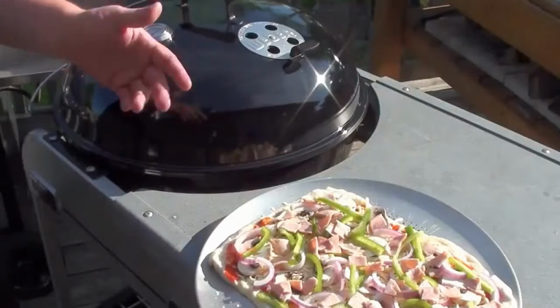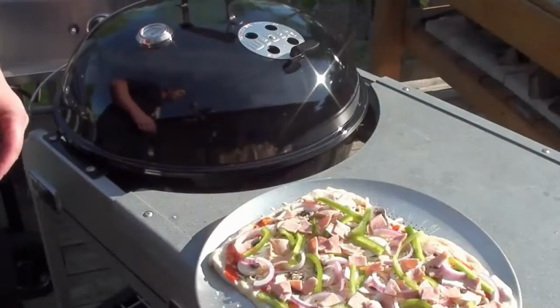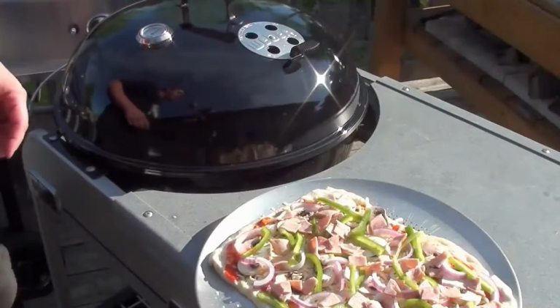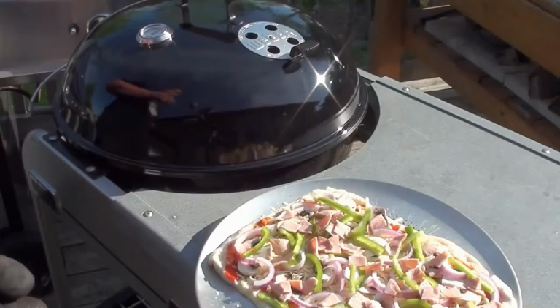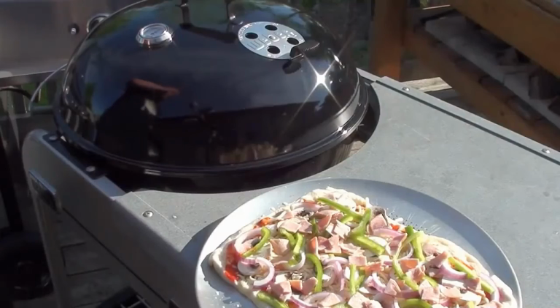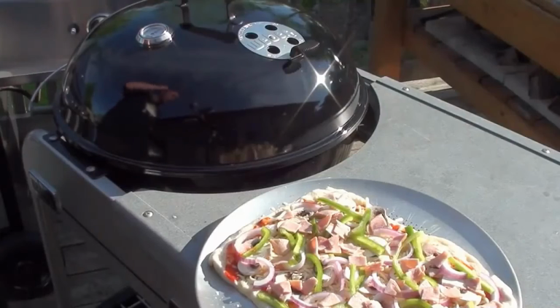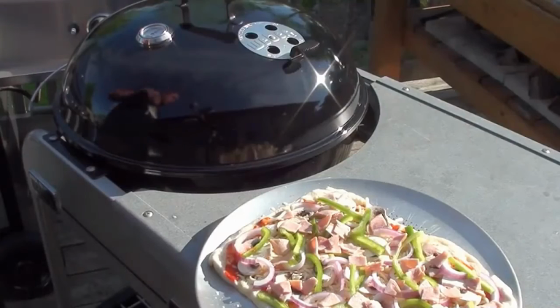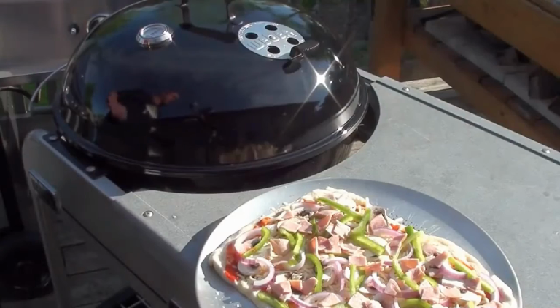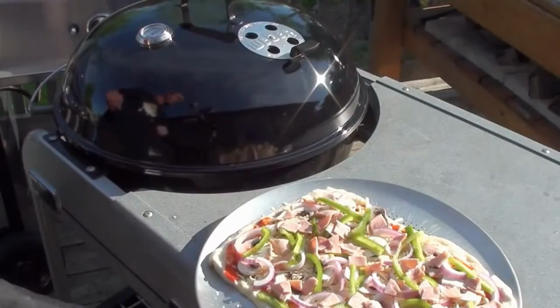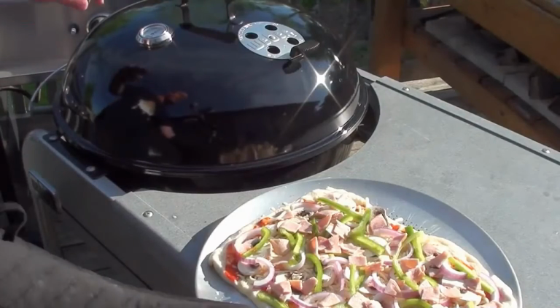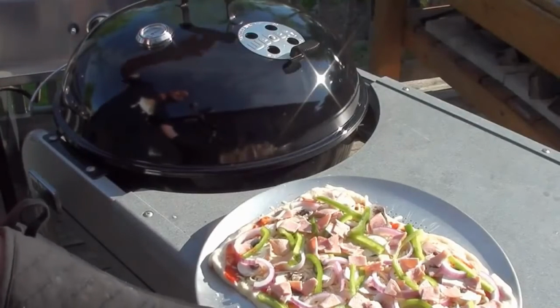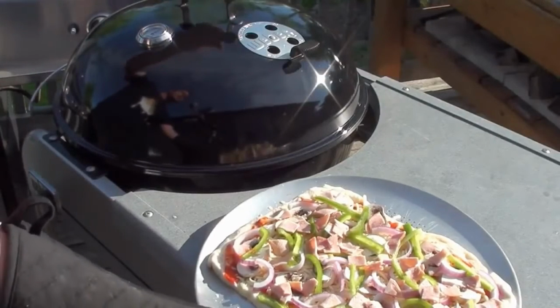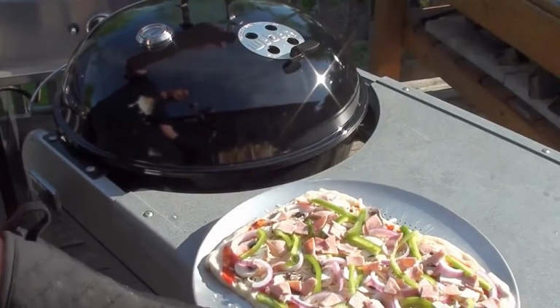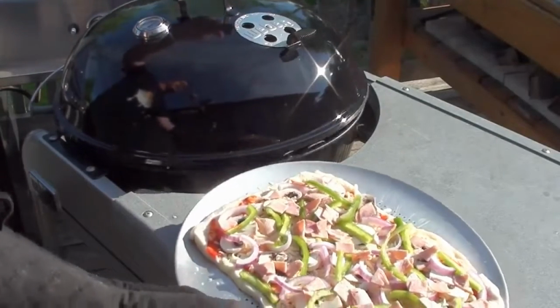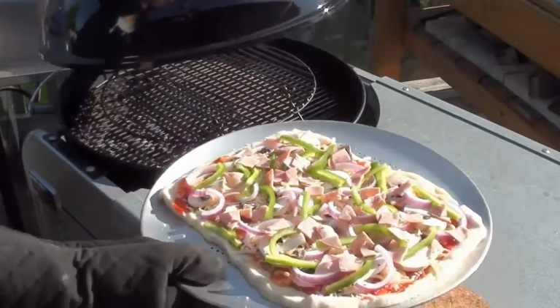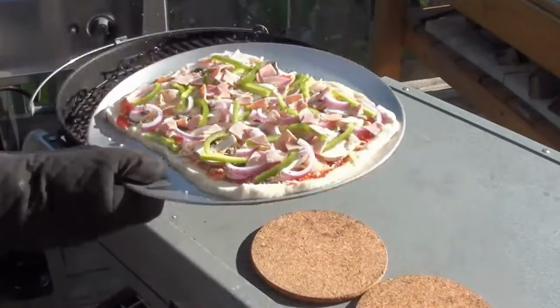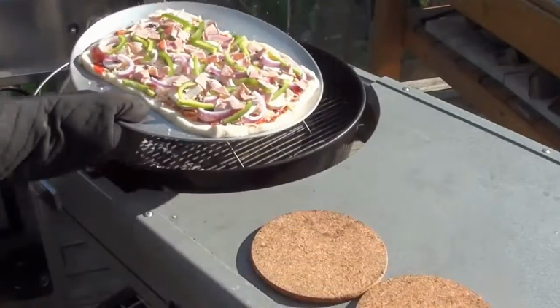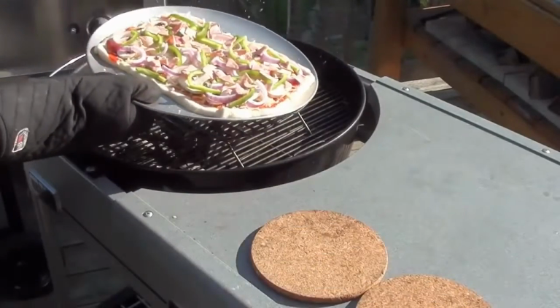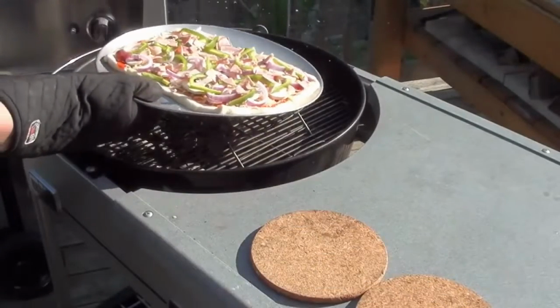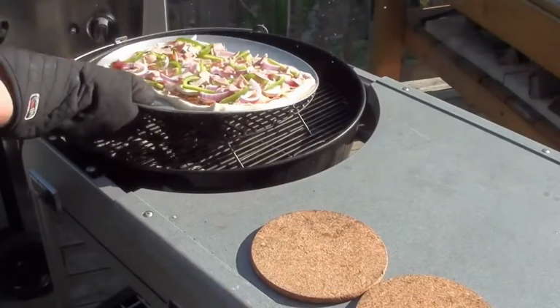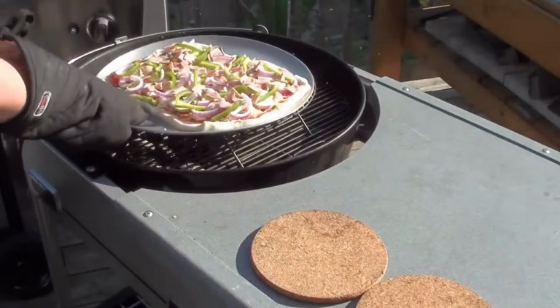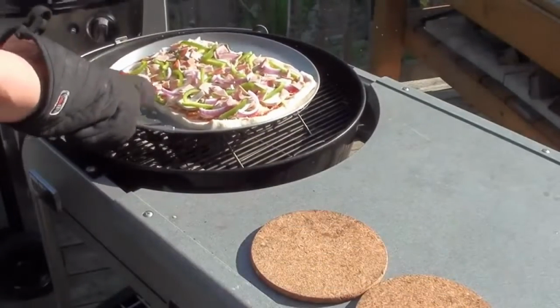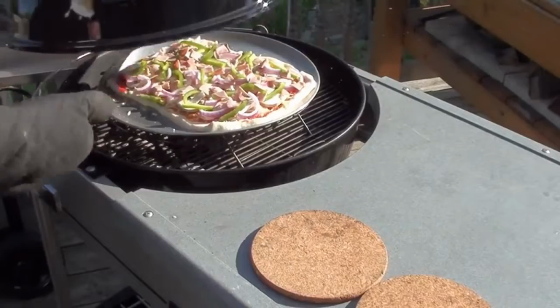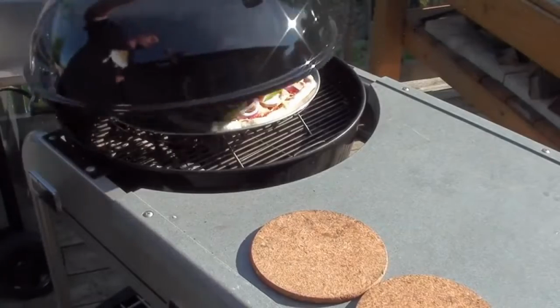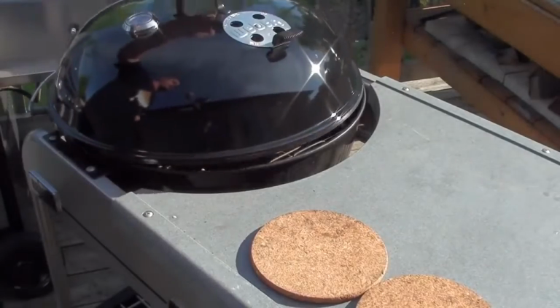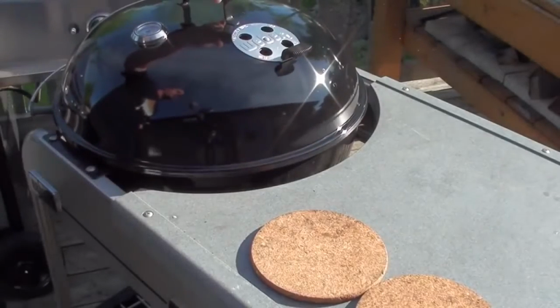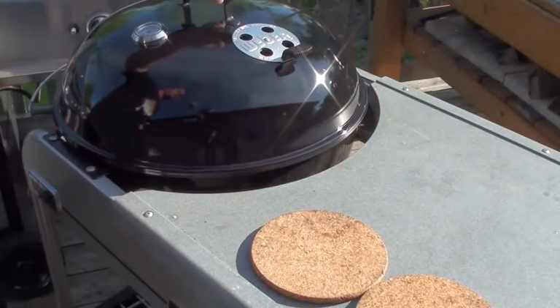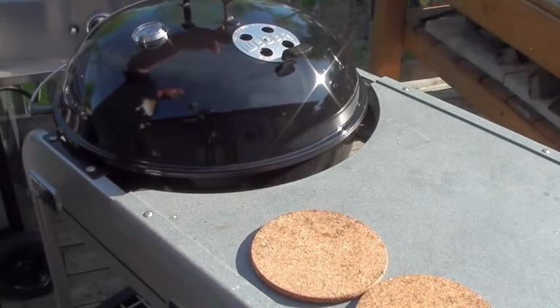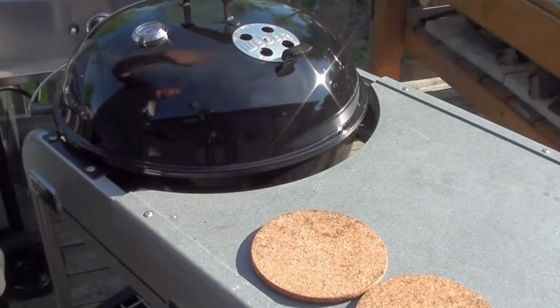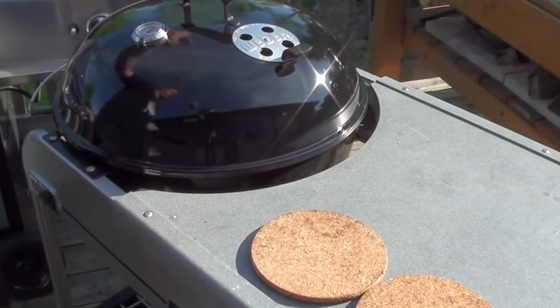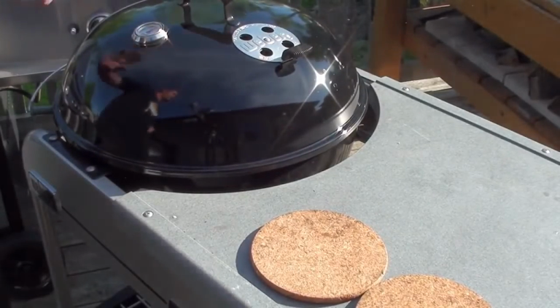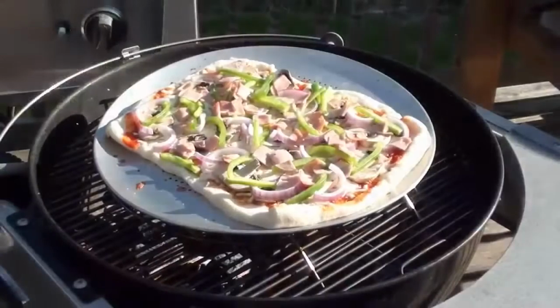With the pizza made with the desired toppings that you love, get it back on the barbecue, shut the lid, and let it cook.